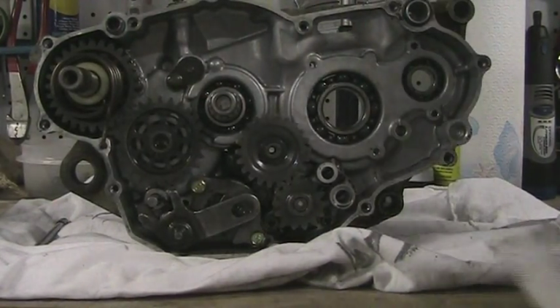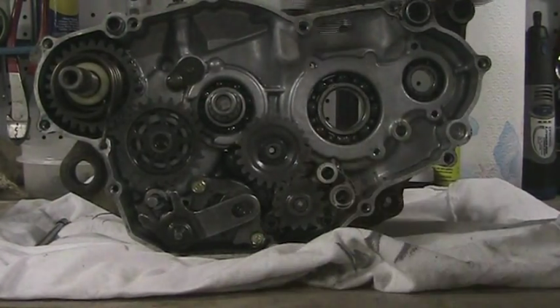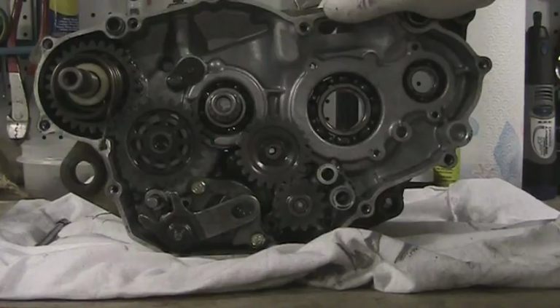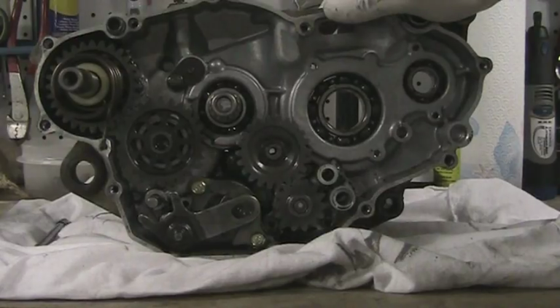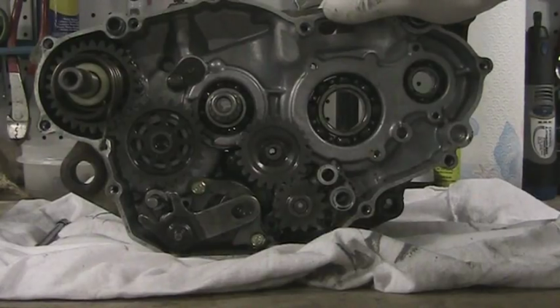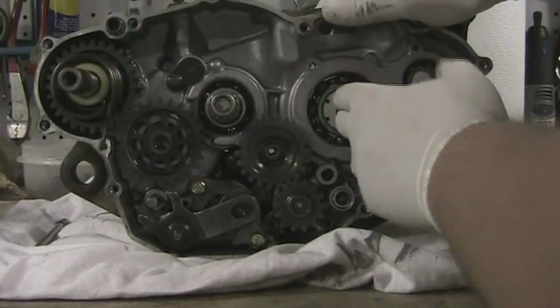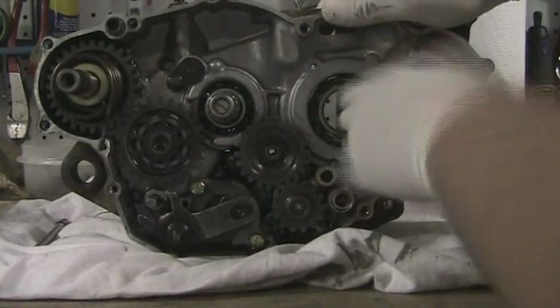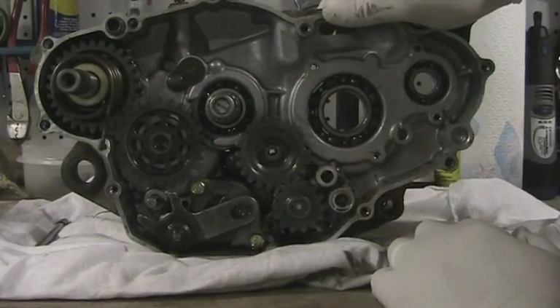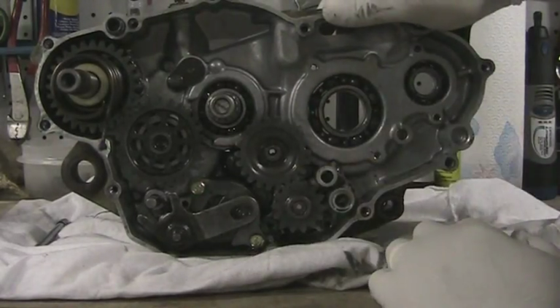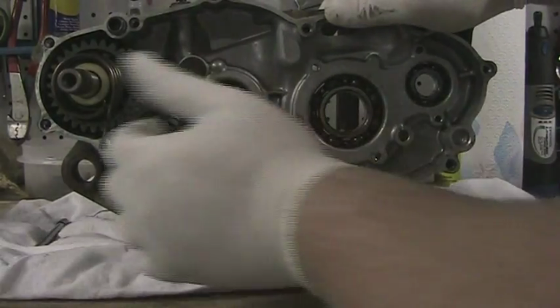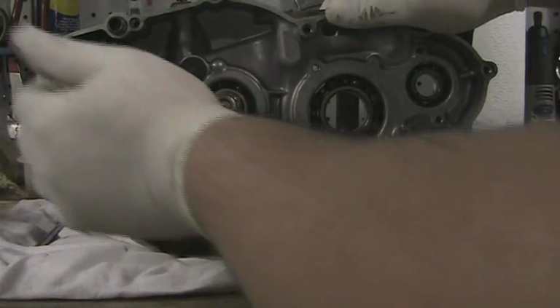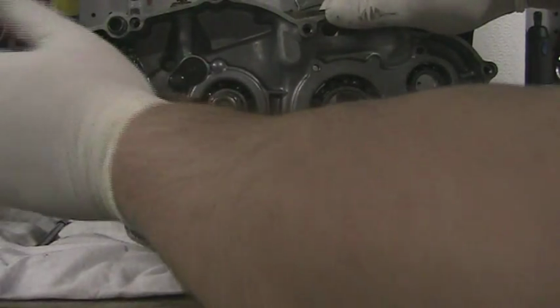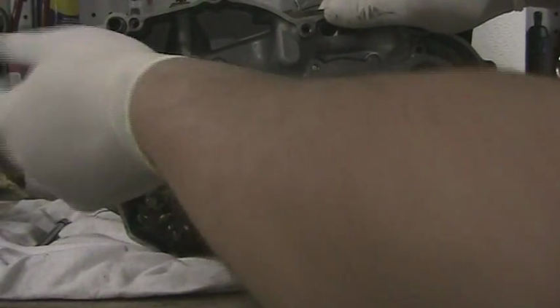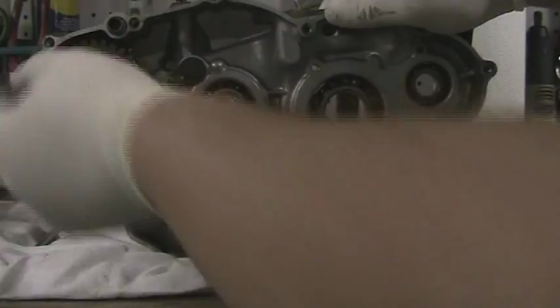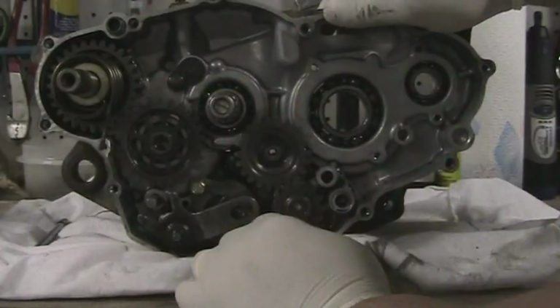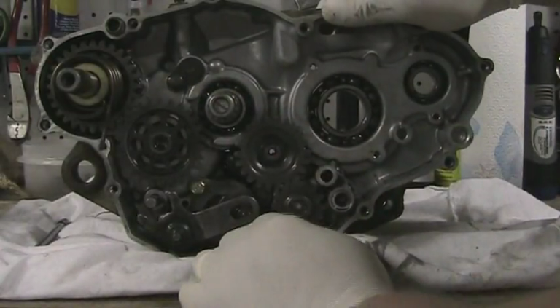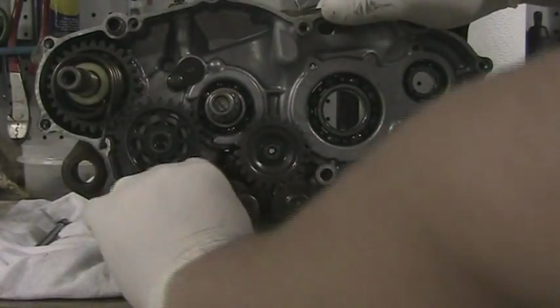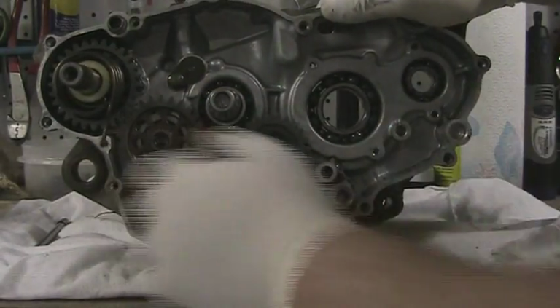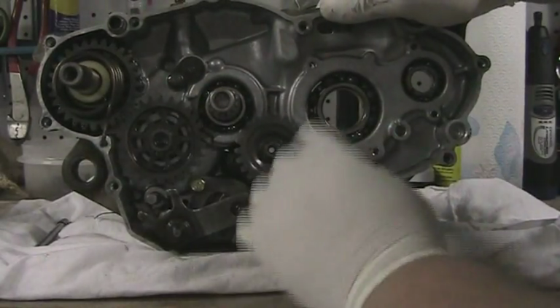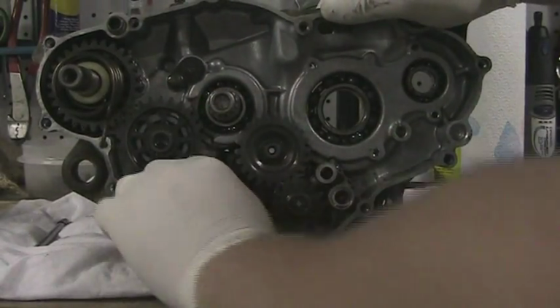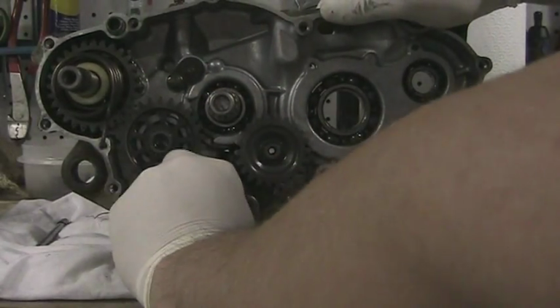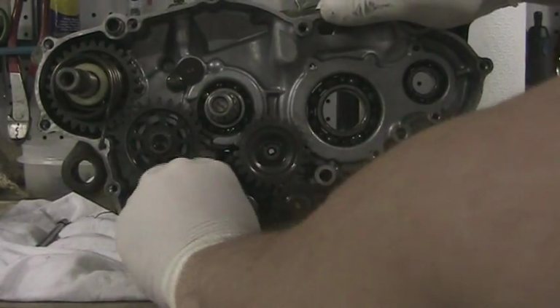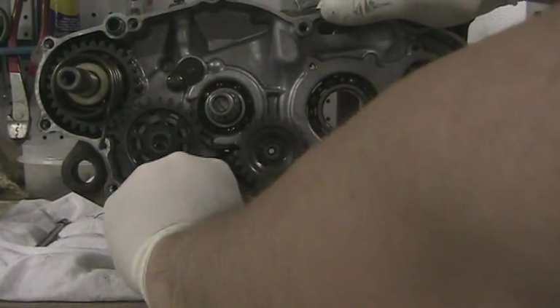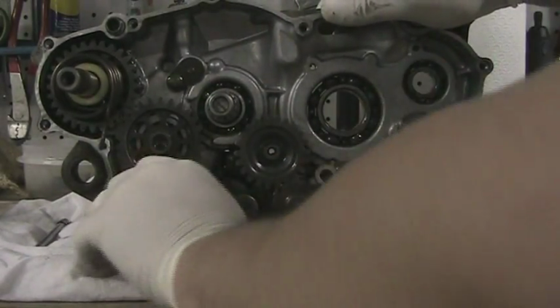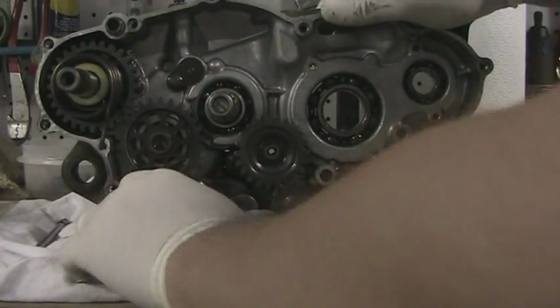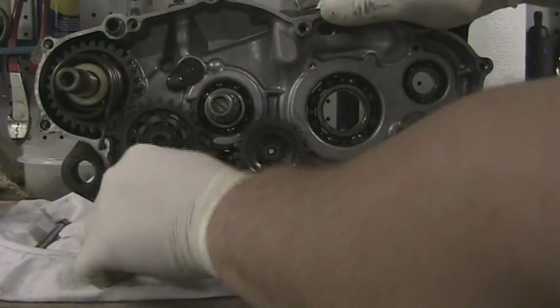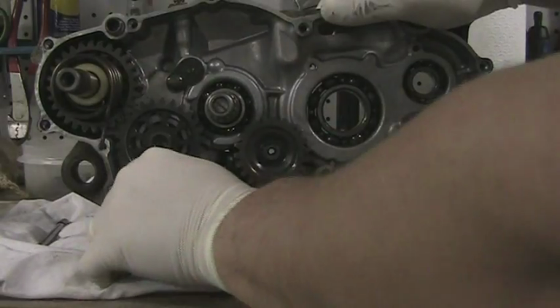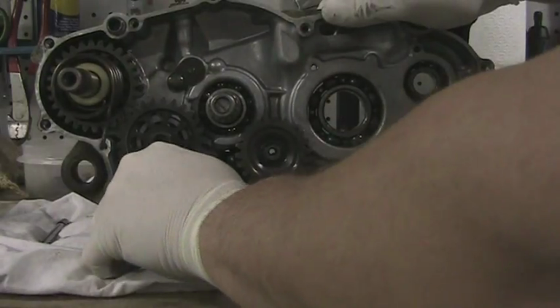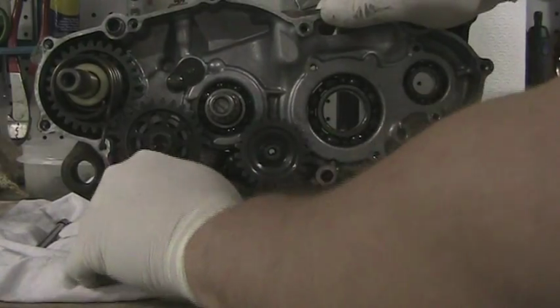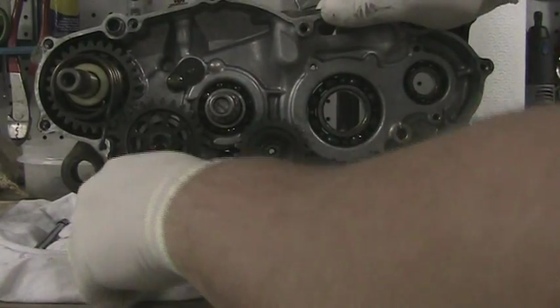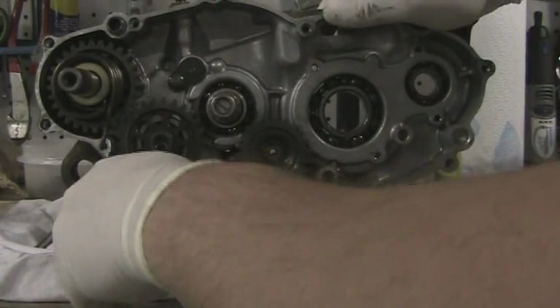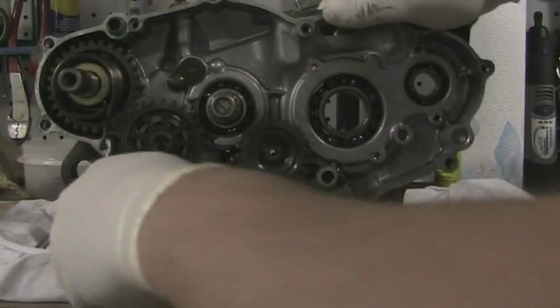Here's the right-hand side of the motor. Obviously your crank goes through there. There's your kickstarter and so on. First thing we need to do — pick this up. There's a spring on there, so don't lose that.